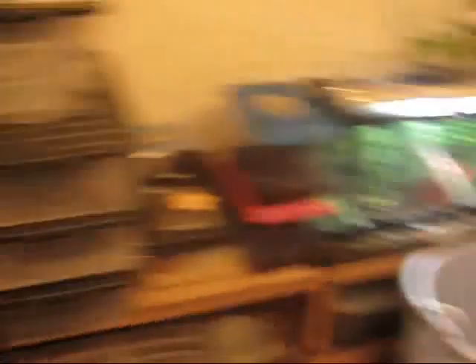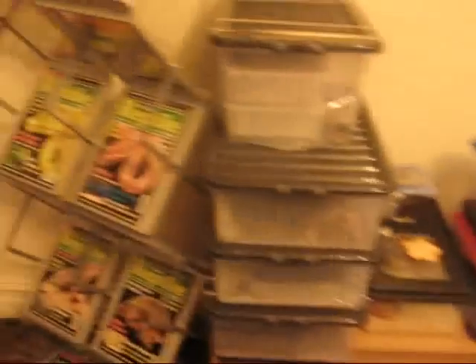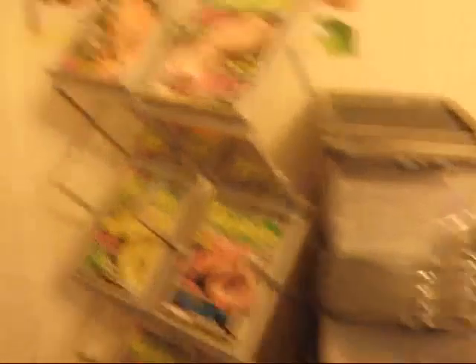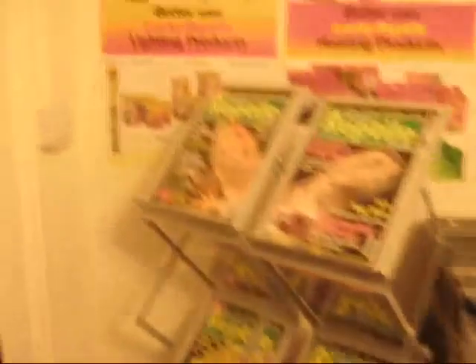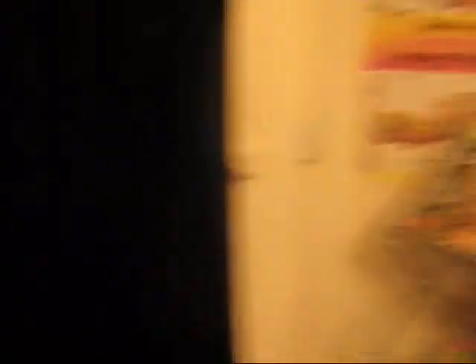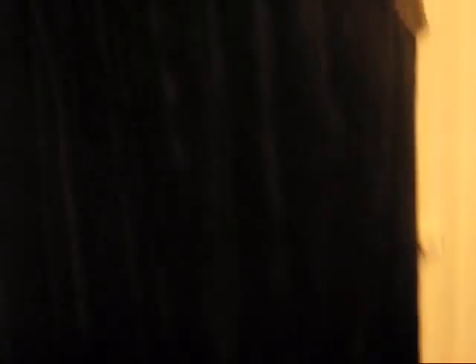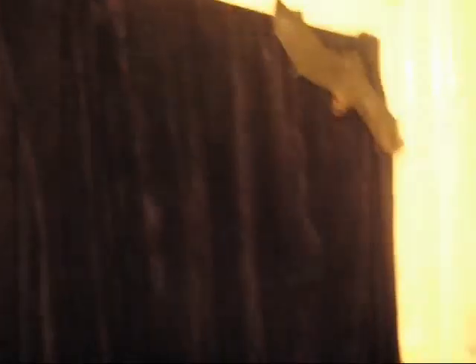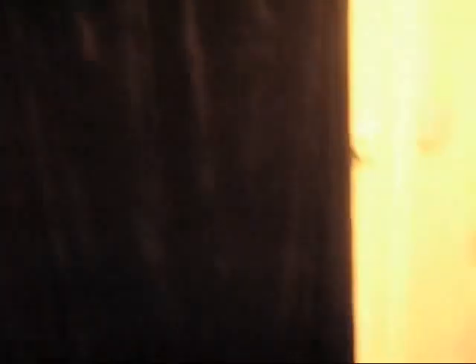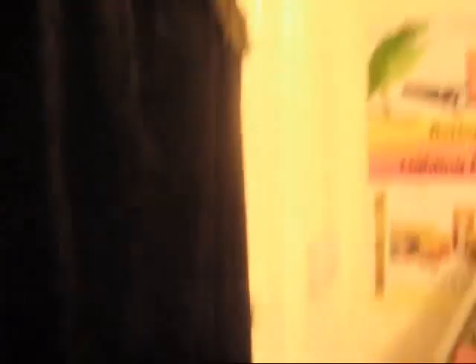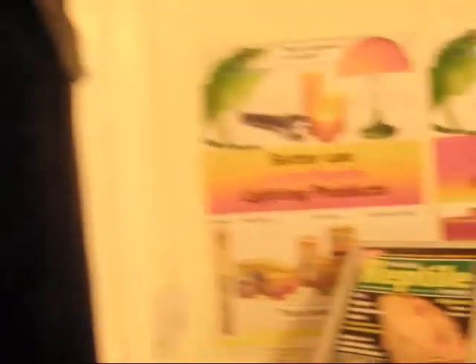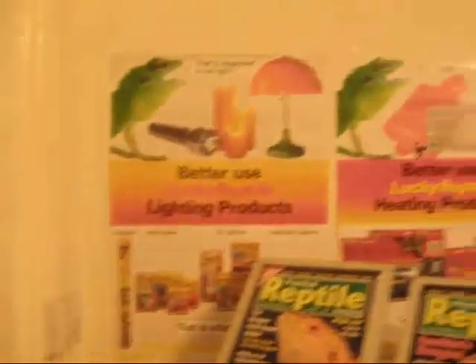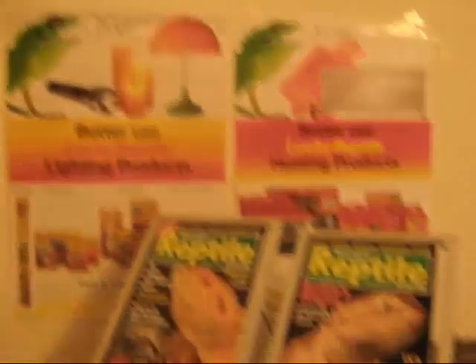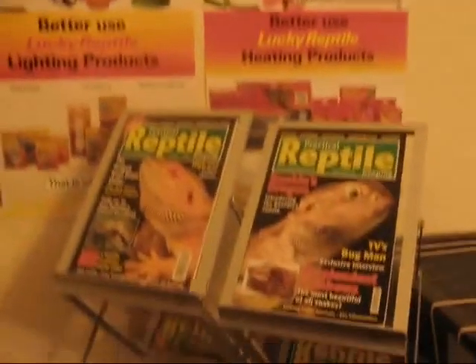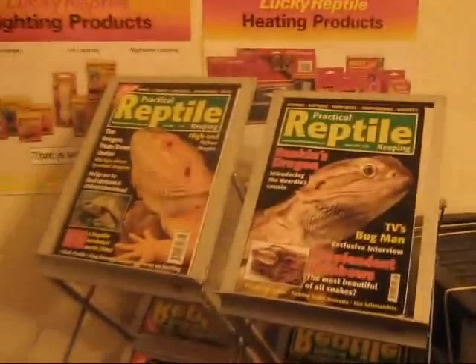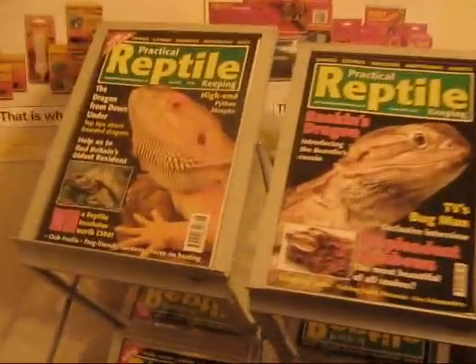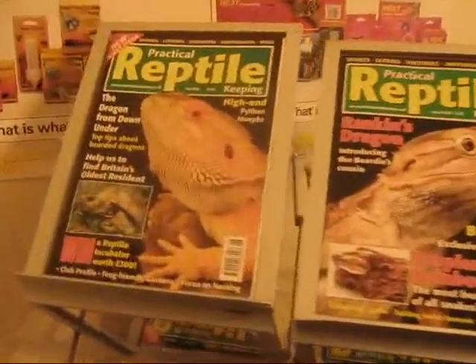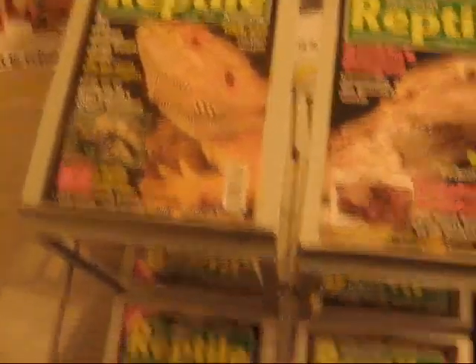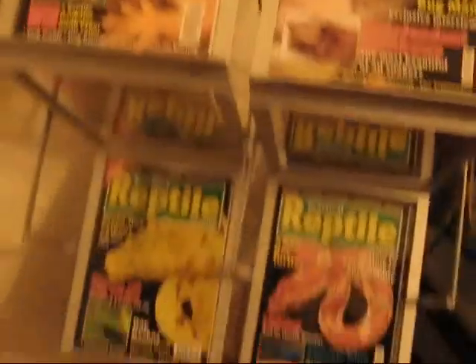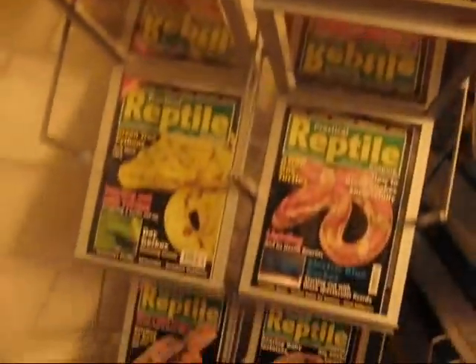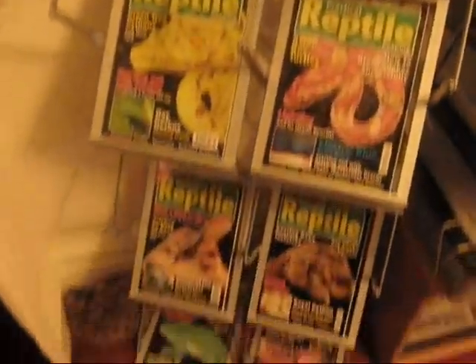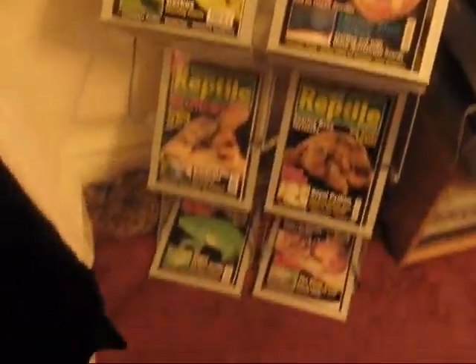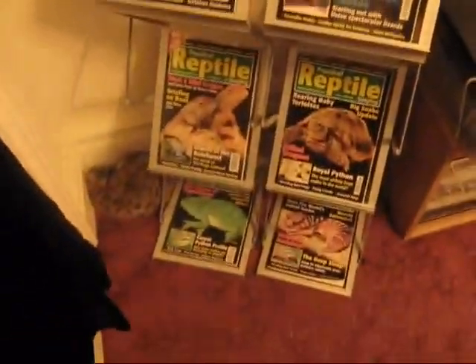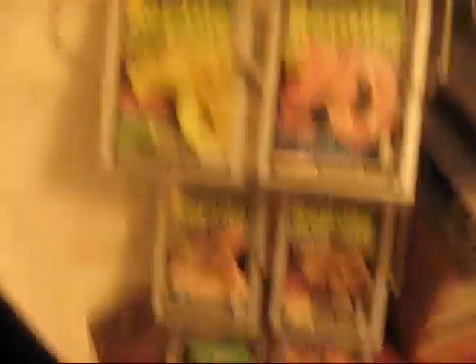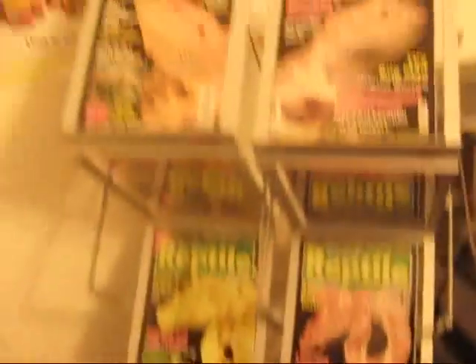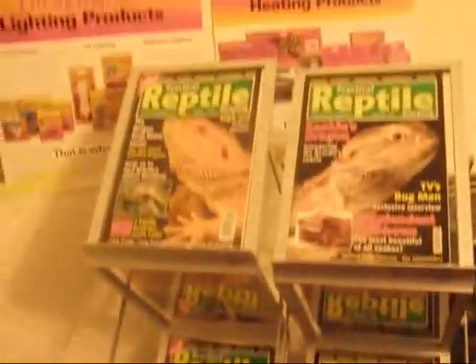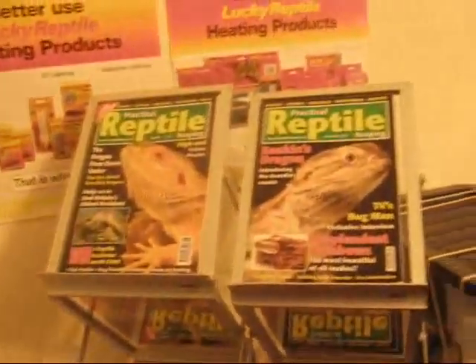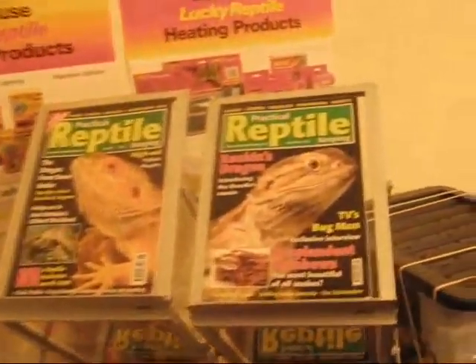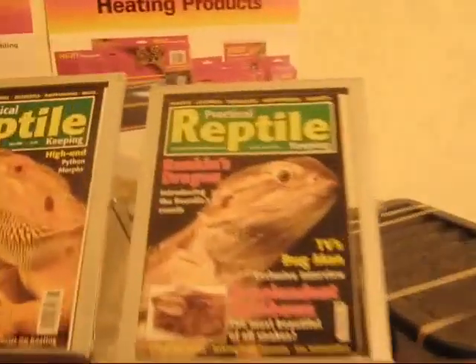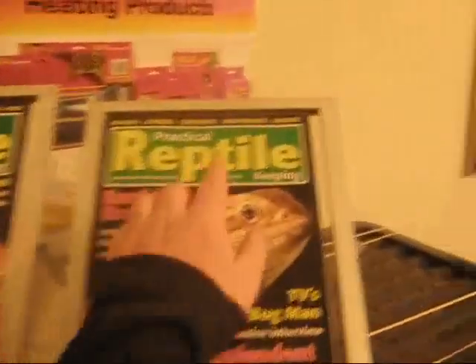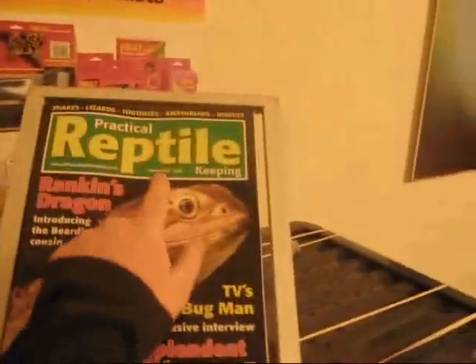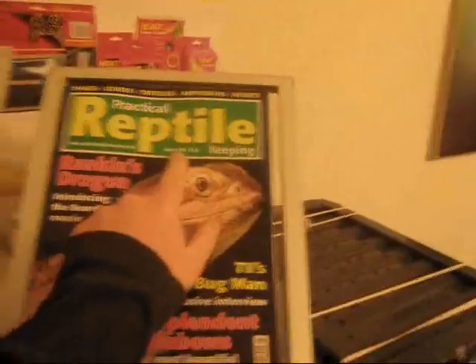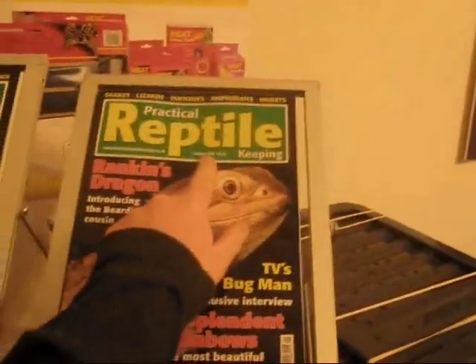So this is my new room. That's the door, so as you walk in the first thing you see is all the magazines, and a picture there. And I've even got the new one which is coming out in 2010.